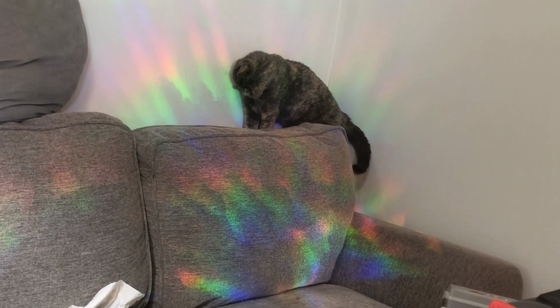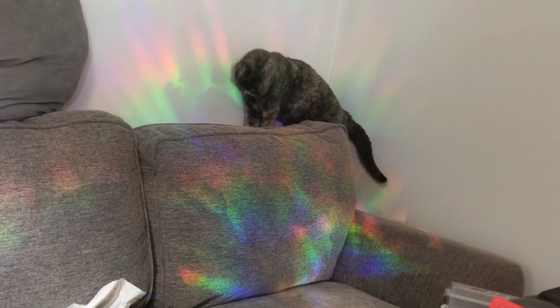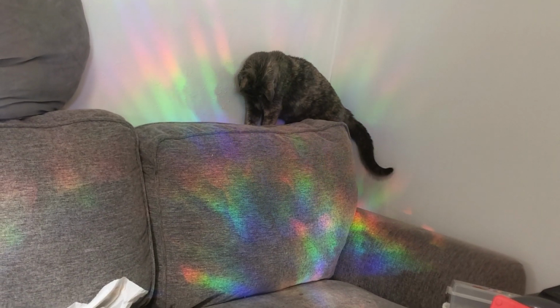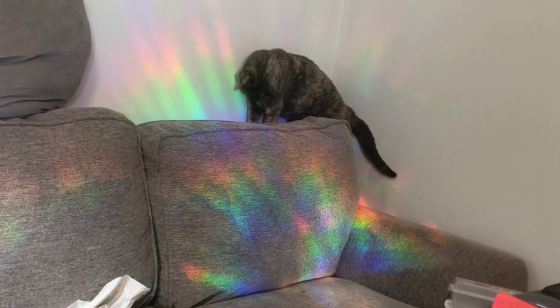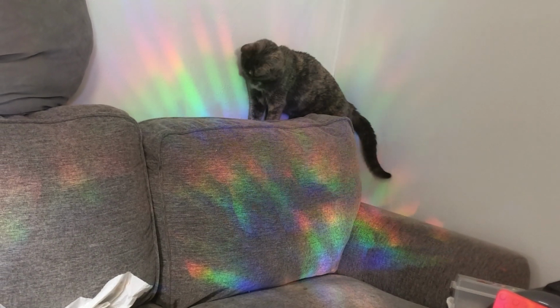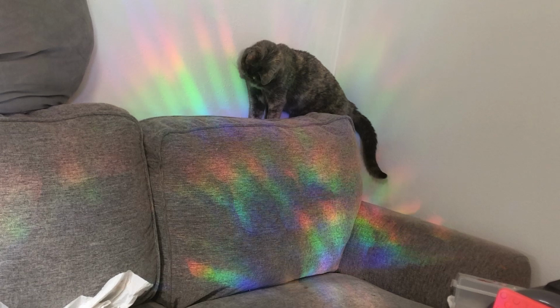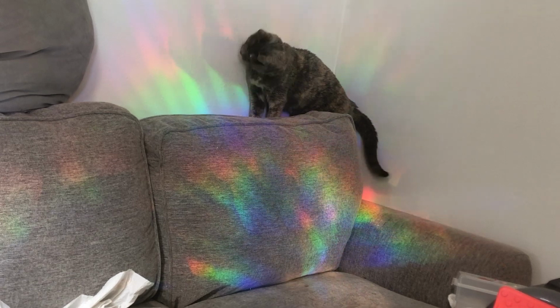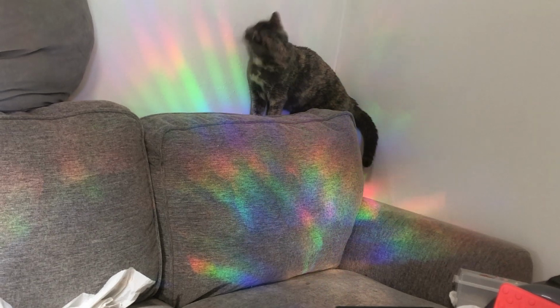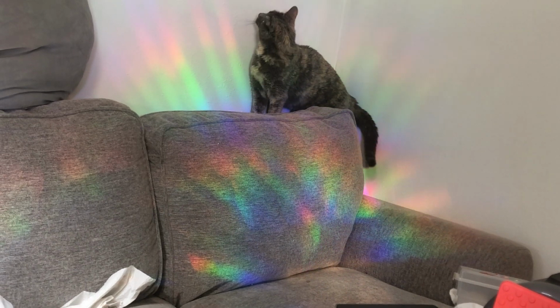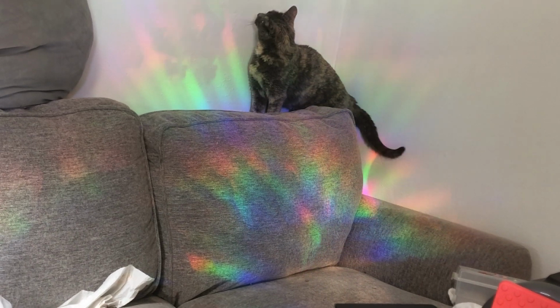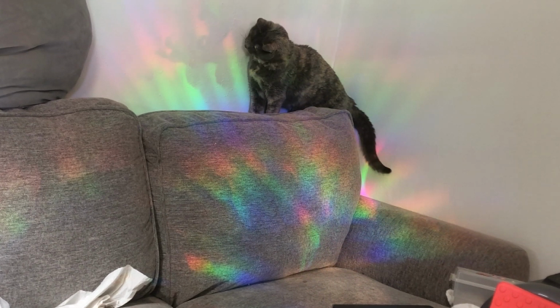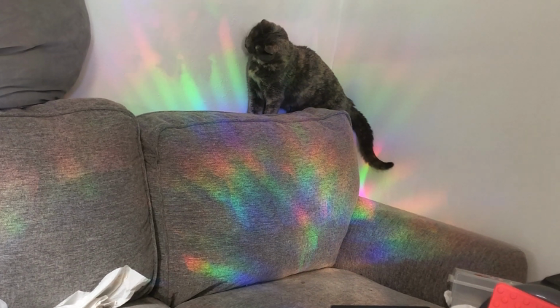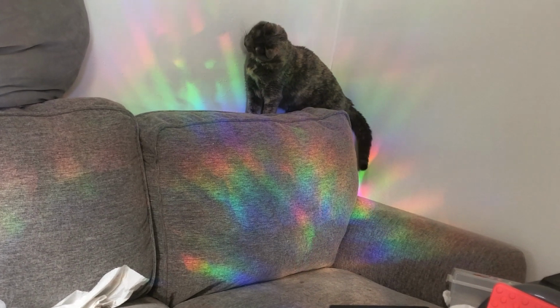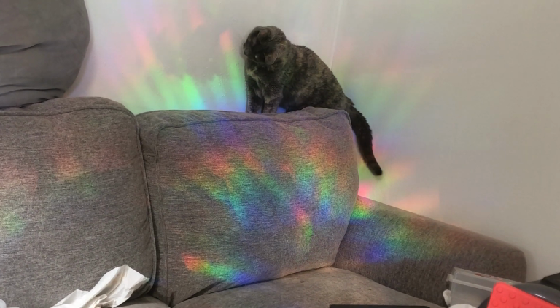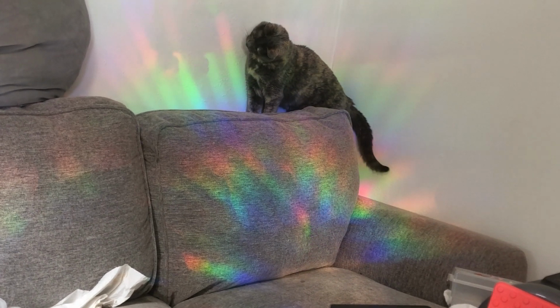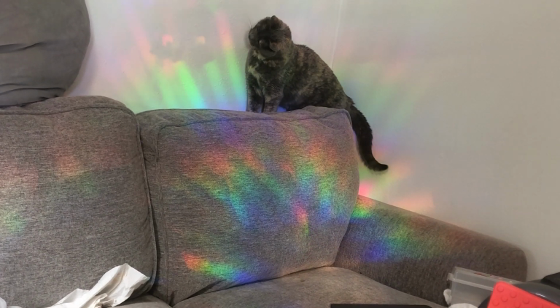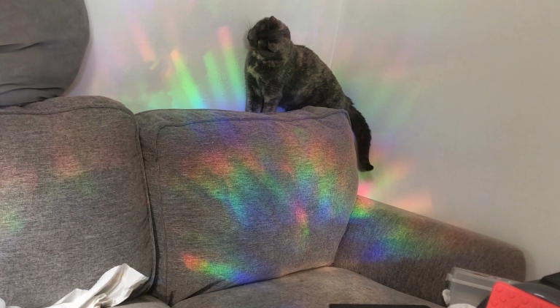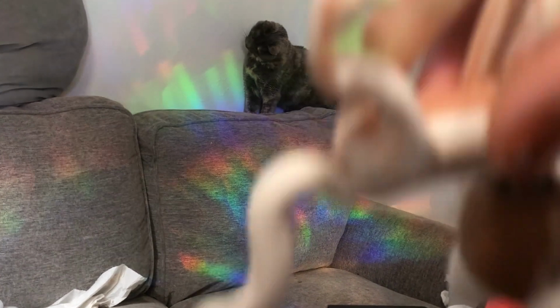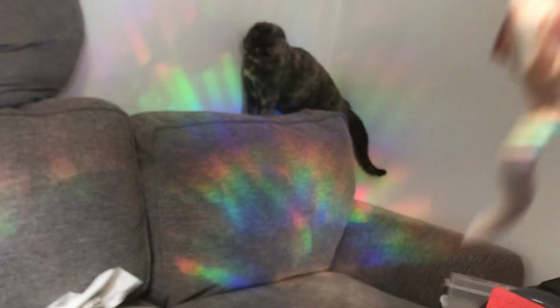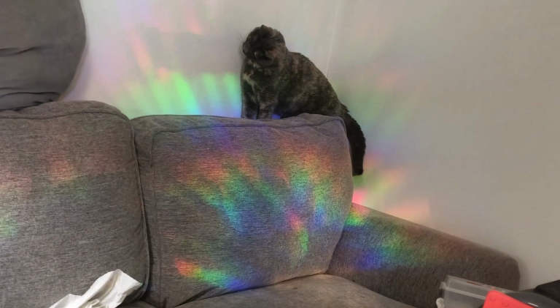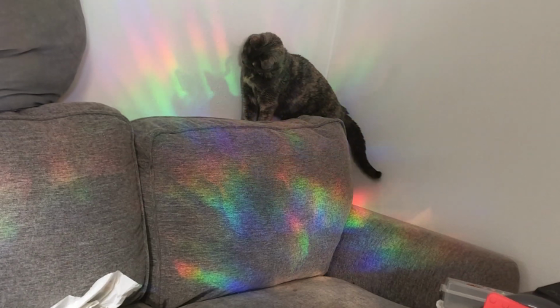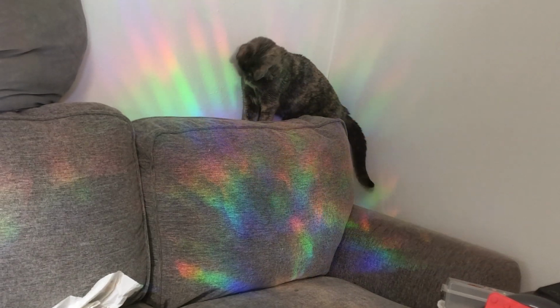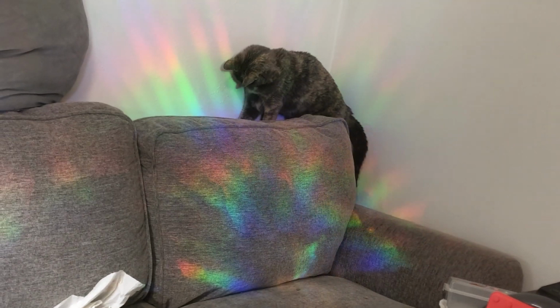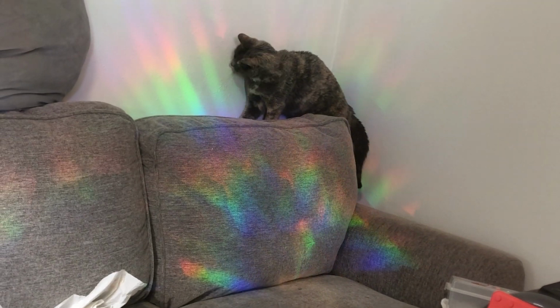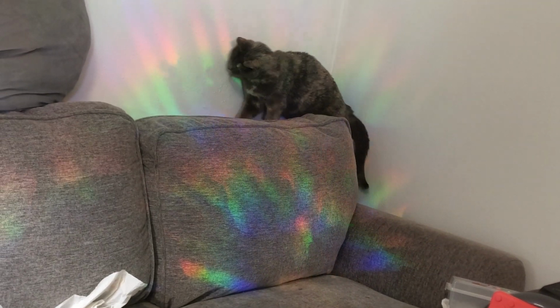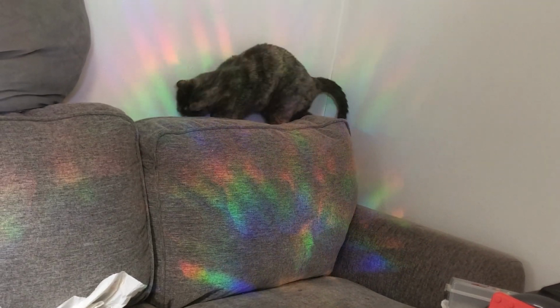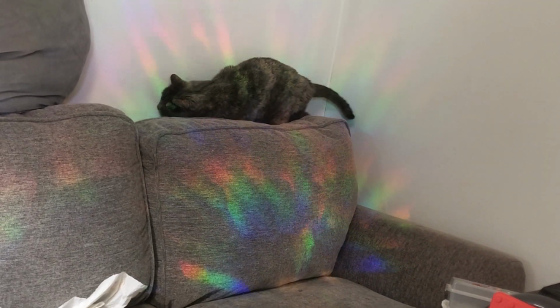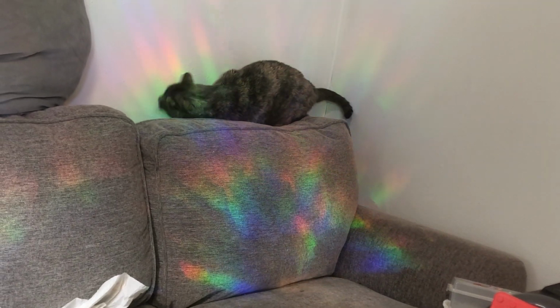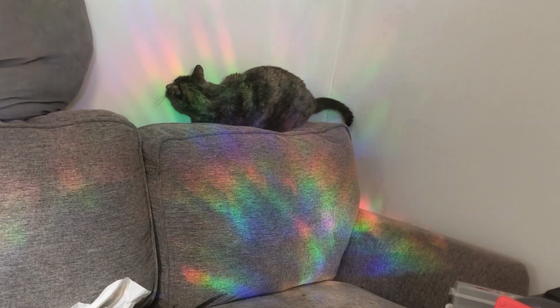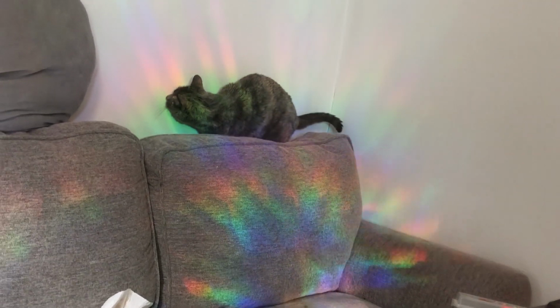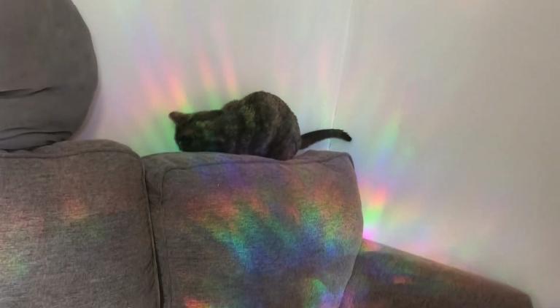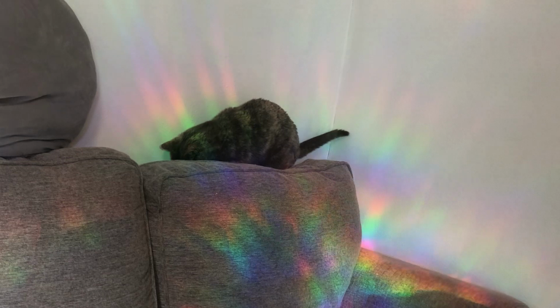Cookie's not that interested. Look at that, Cookie. She's so cute.